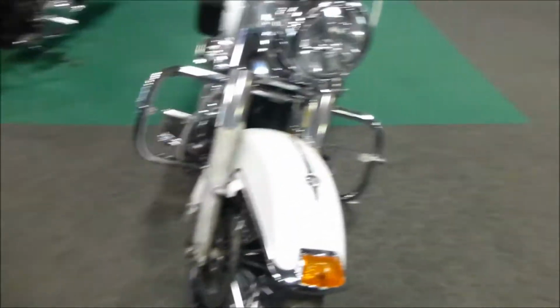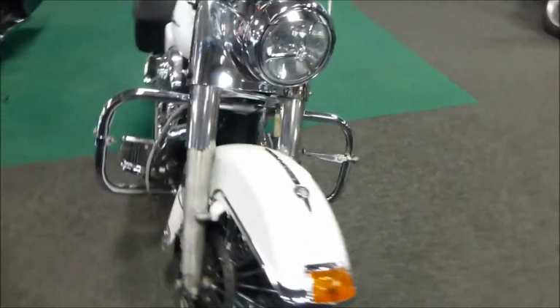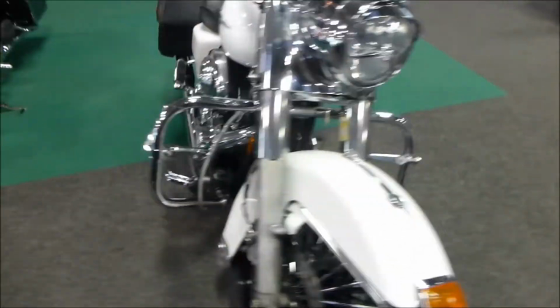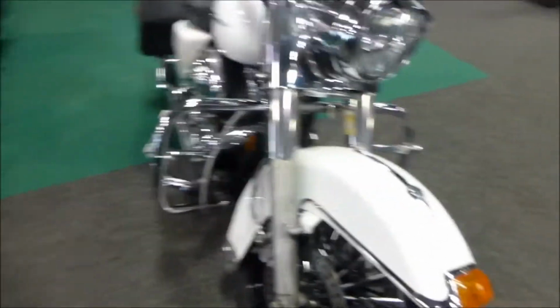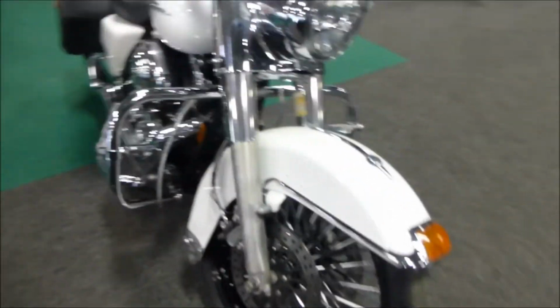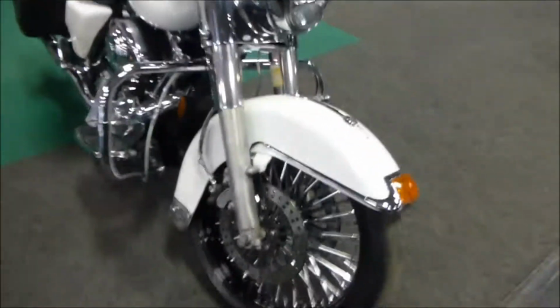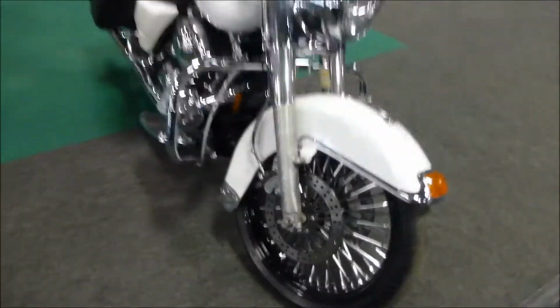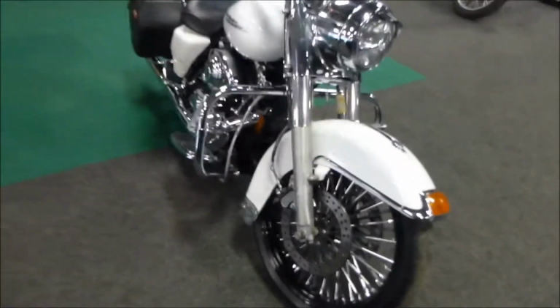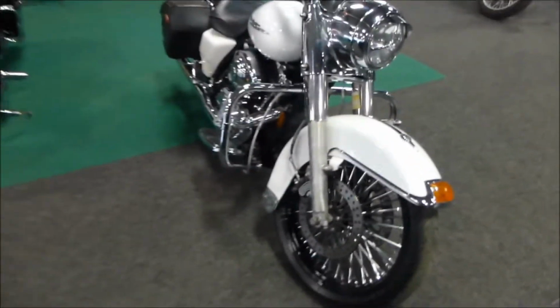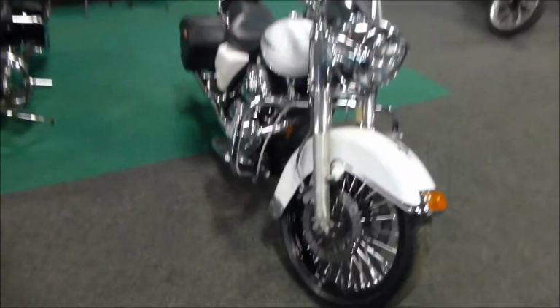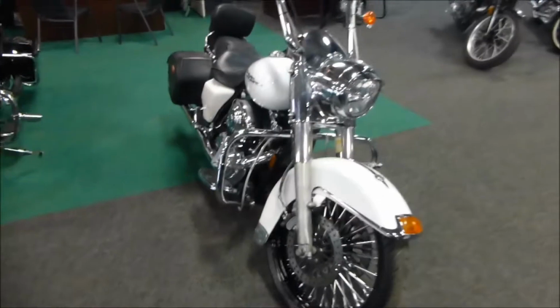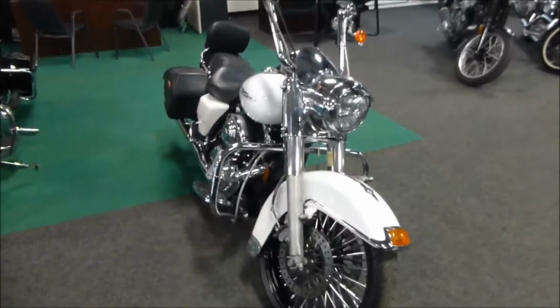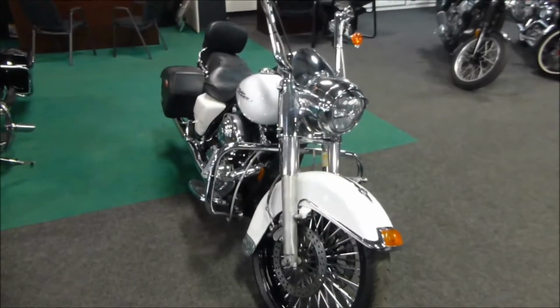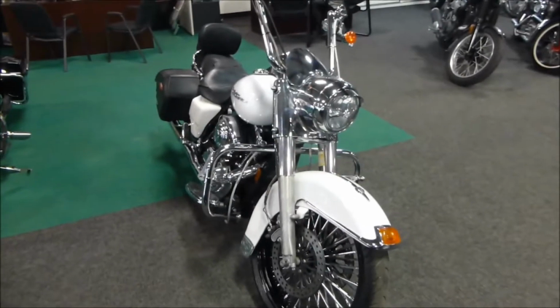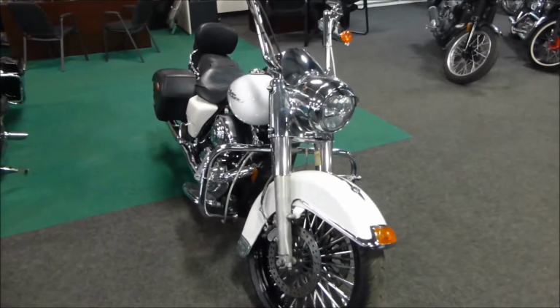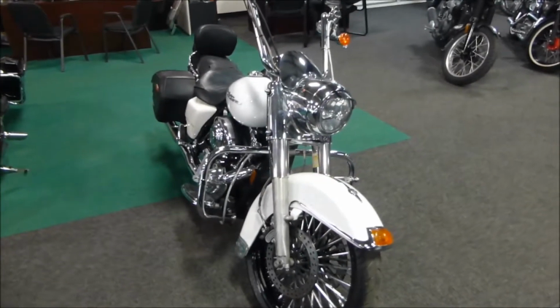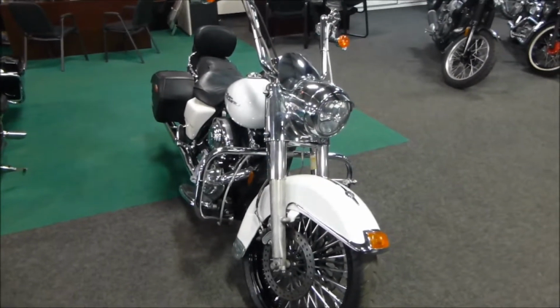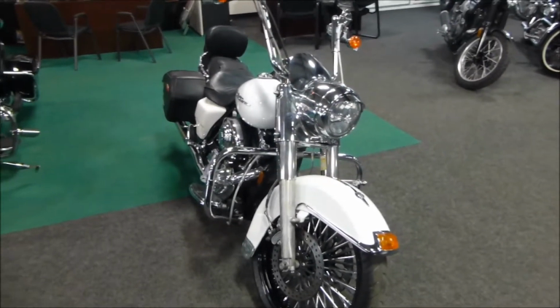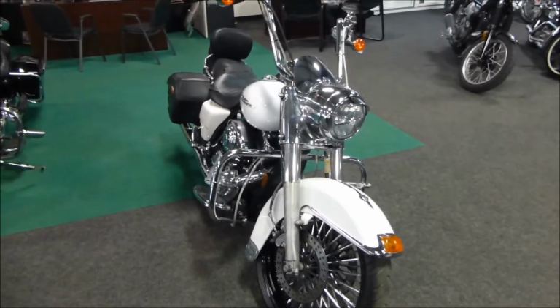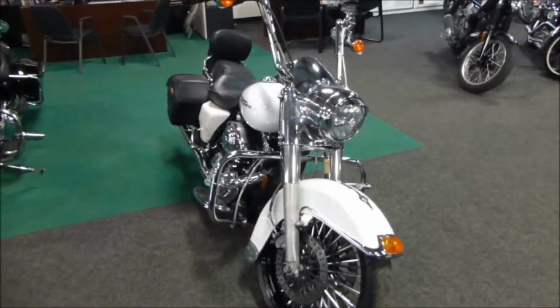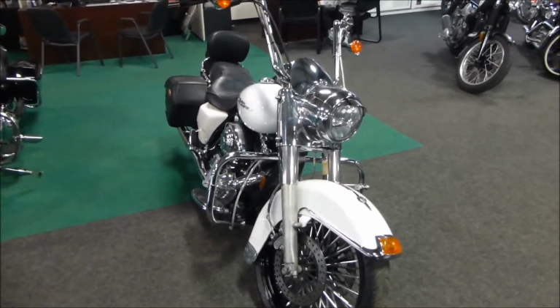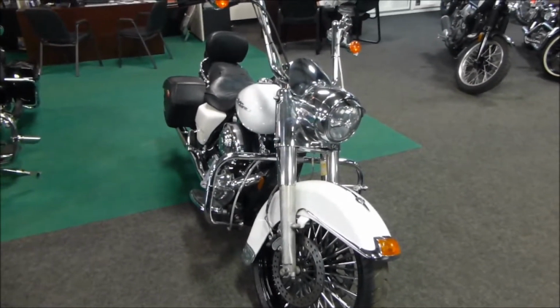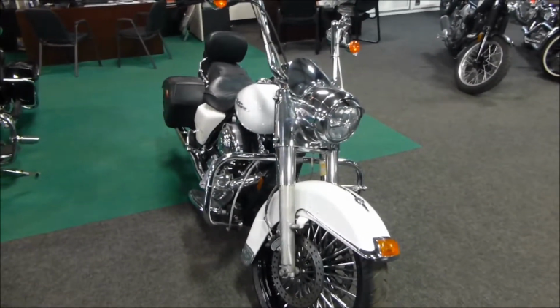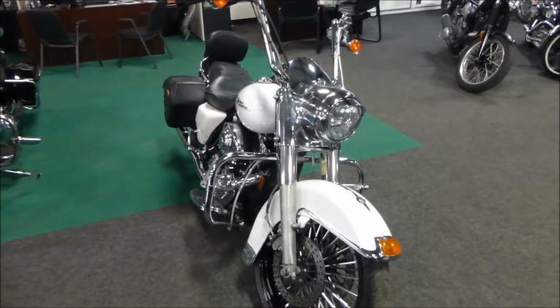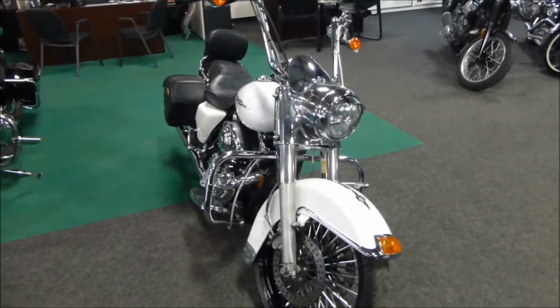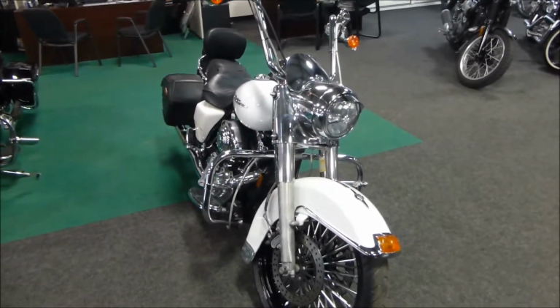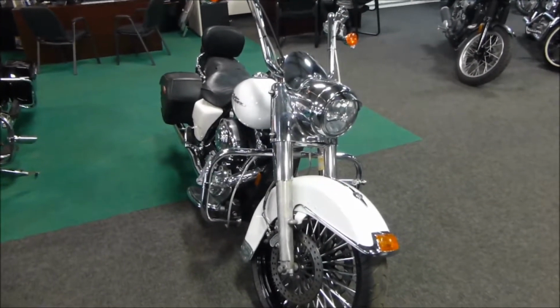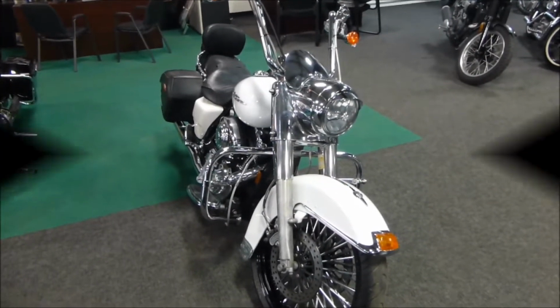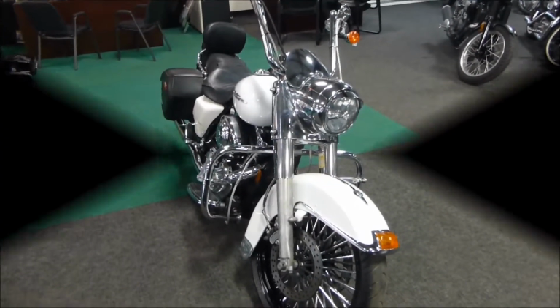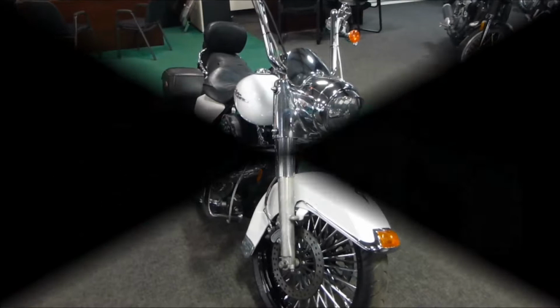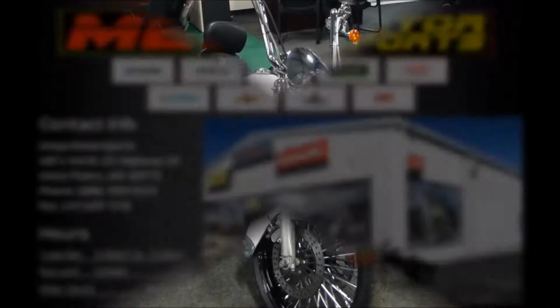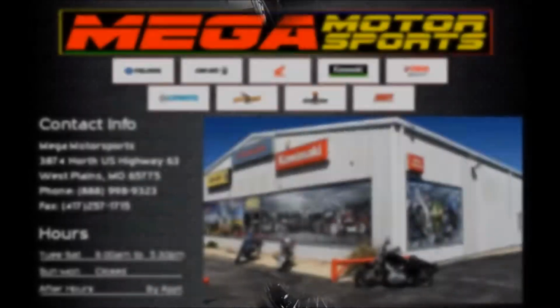Very nice unit. If you're interested in this 2005 Harley-Davidson Road King Custom, please give us a call at Mega Motorsports in West Plains.